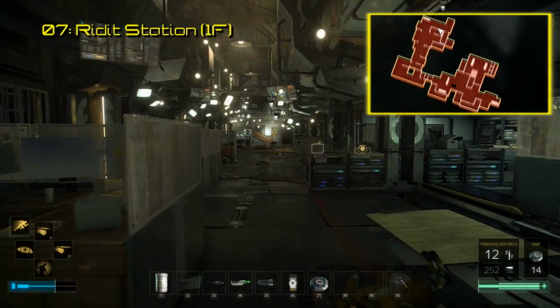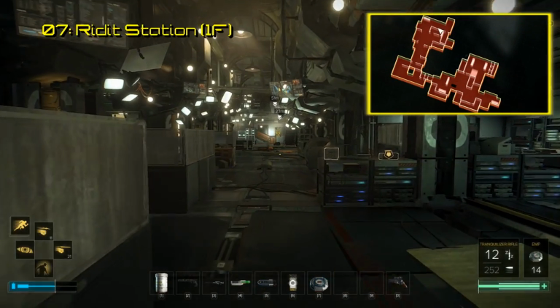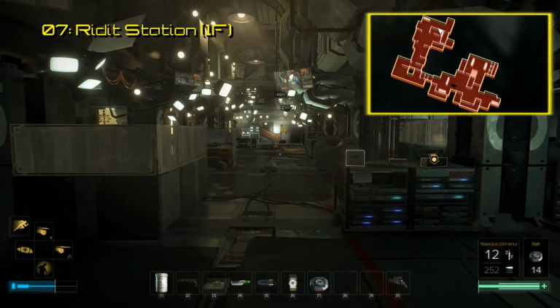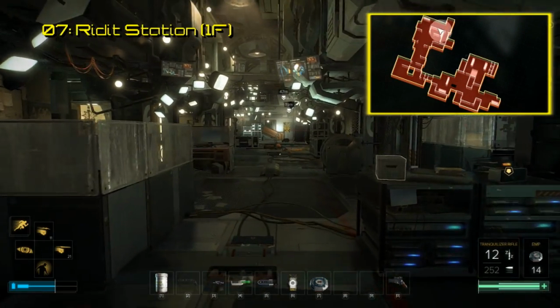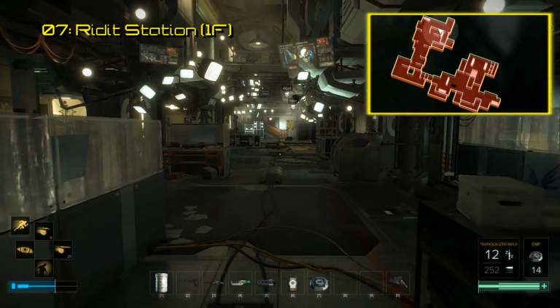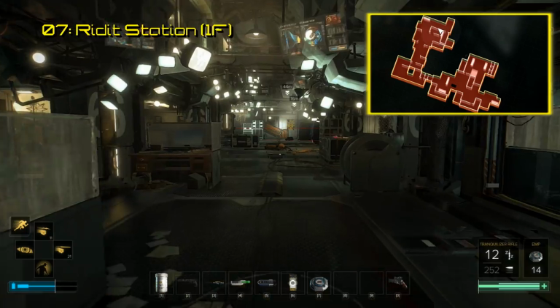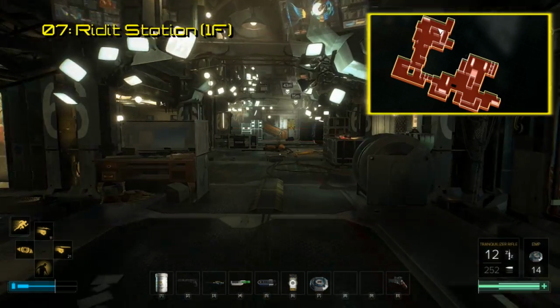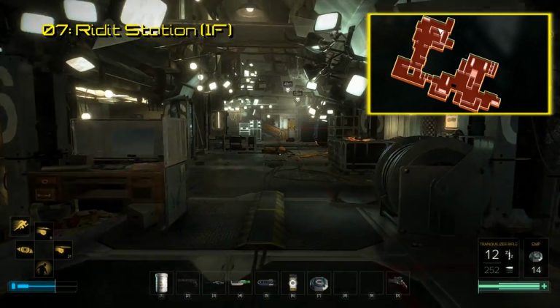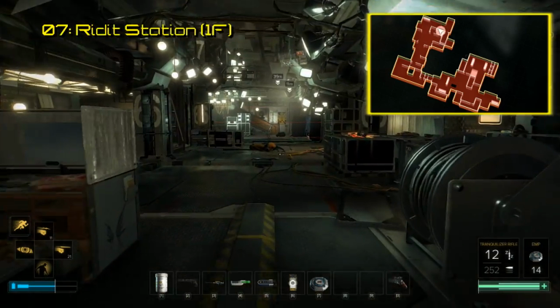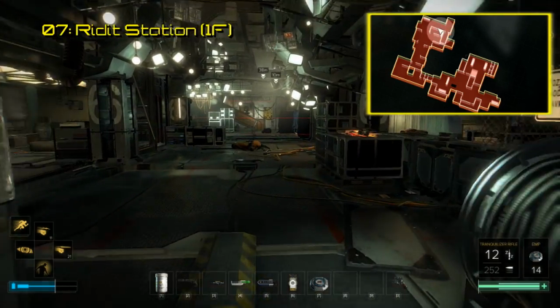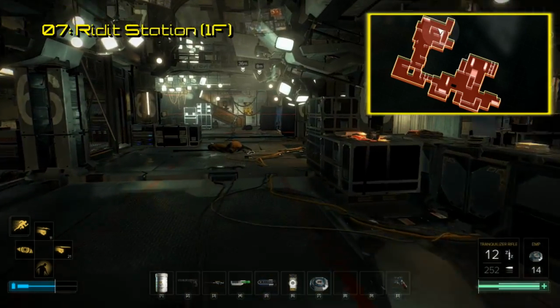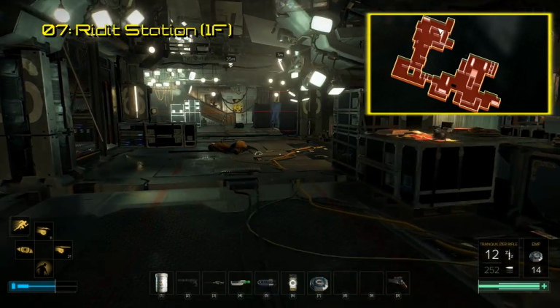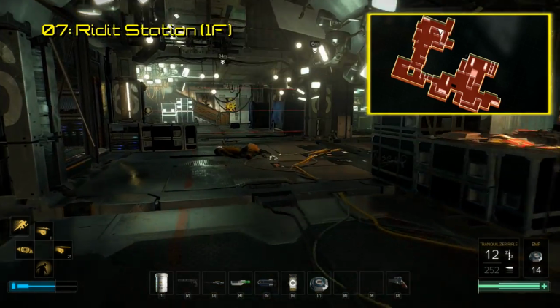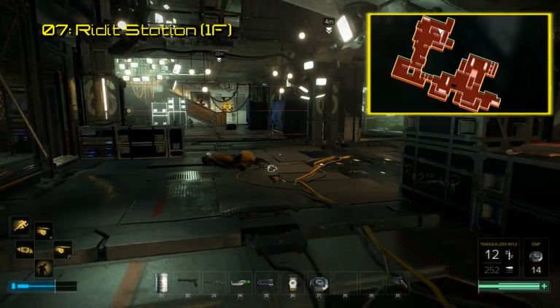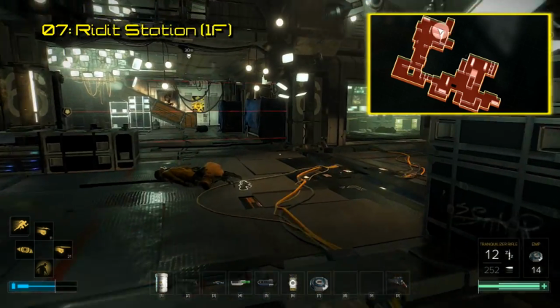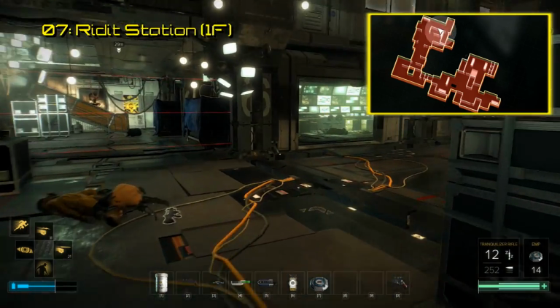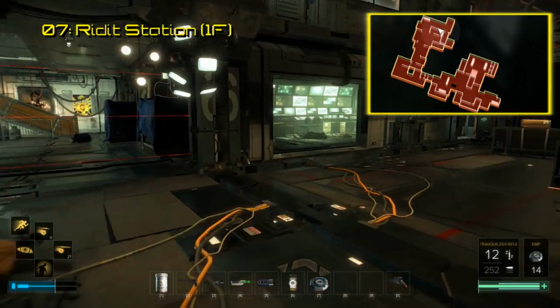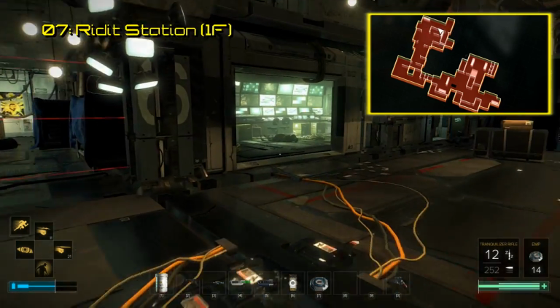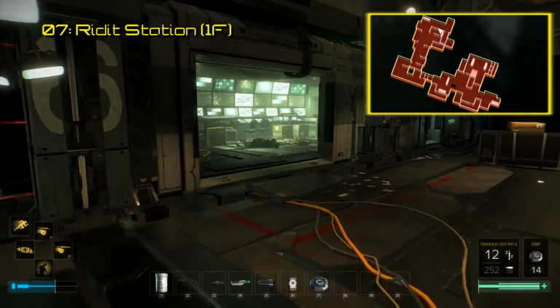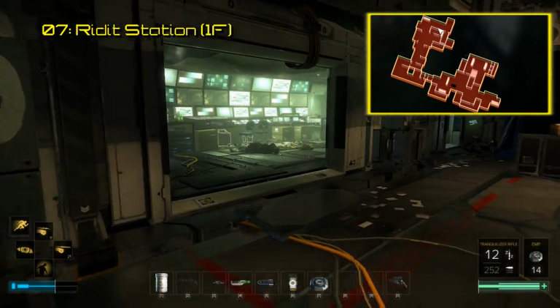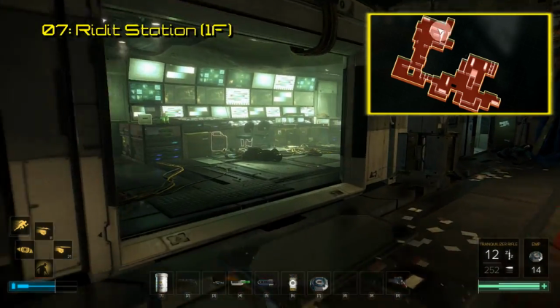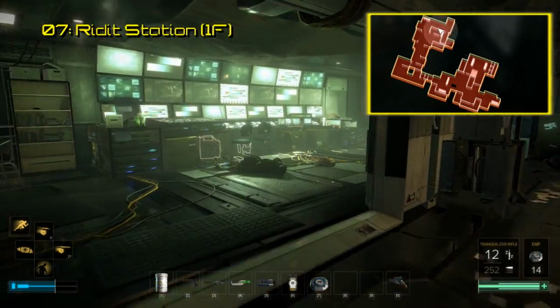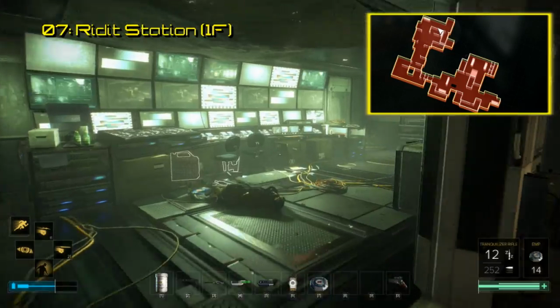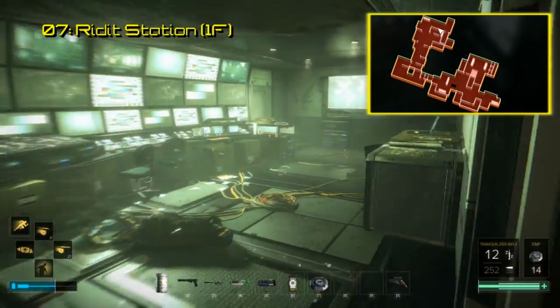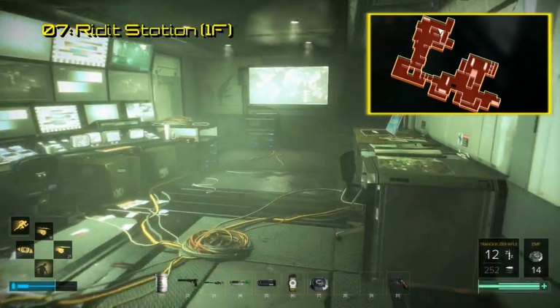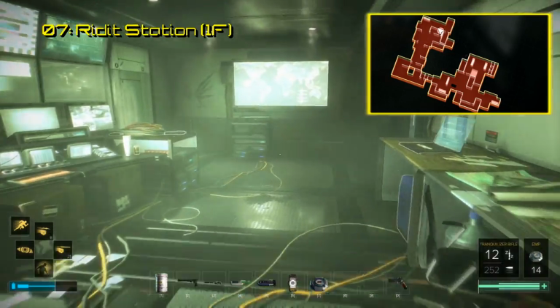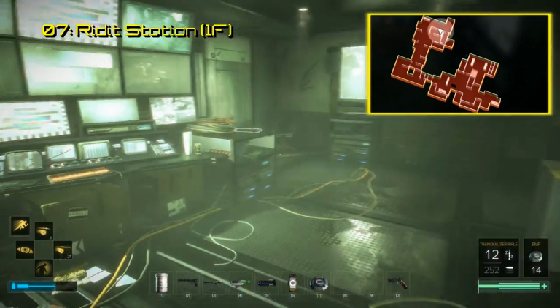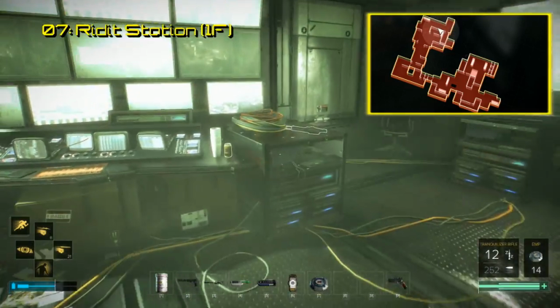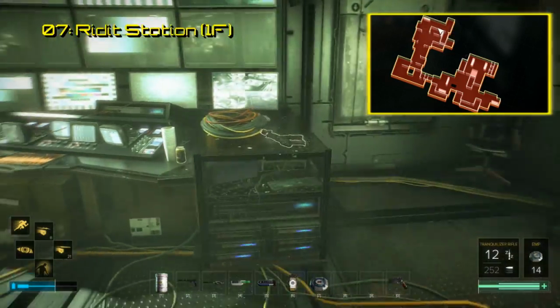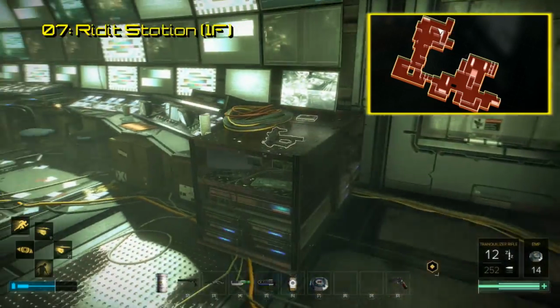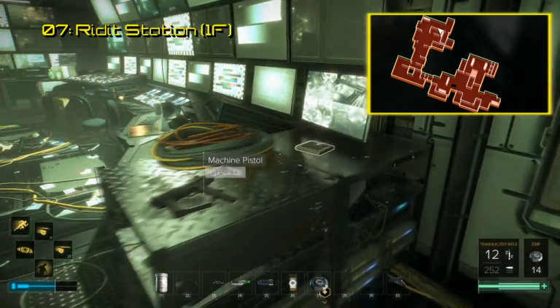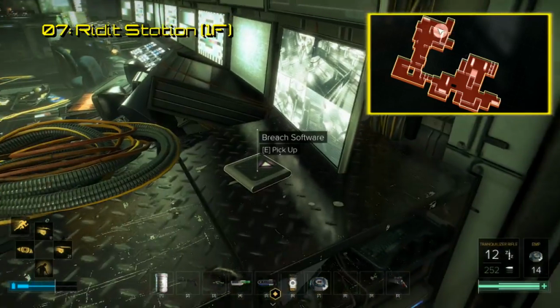The next area from here should be Riddit Station. From the first floor here you simply need to find the large security room — the one with equipment that may have something to do with security. The software sits to the right of the wall of monitors.